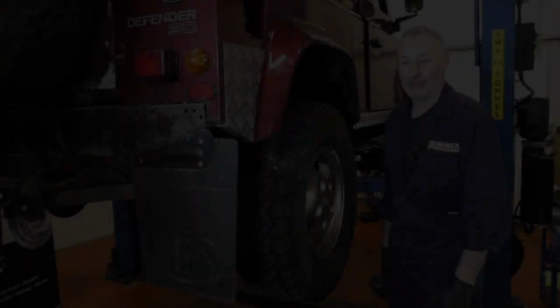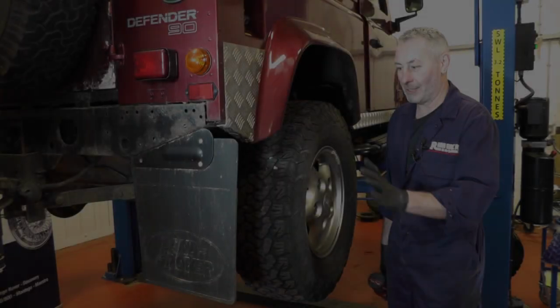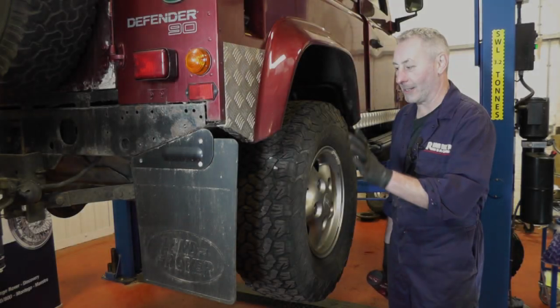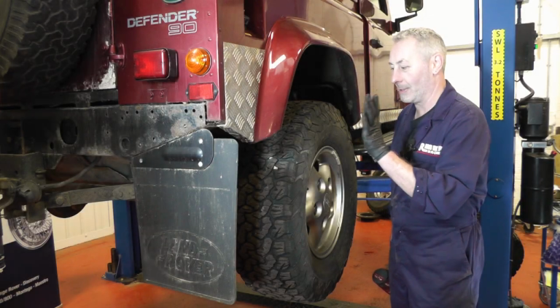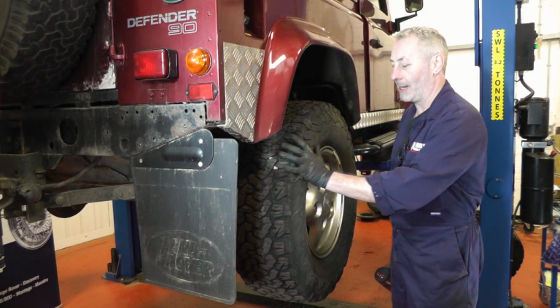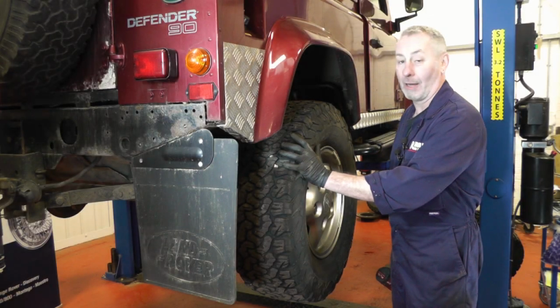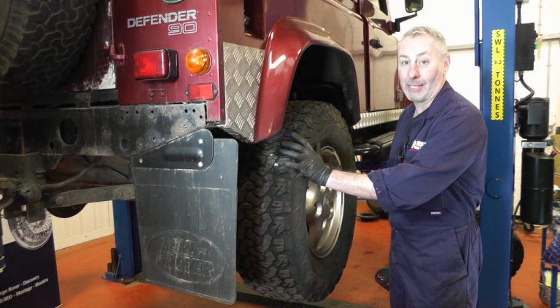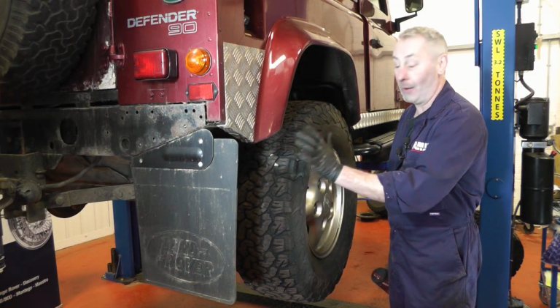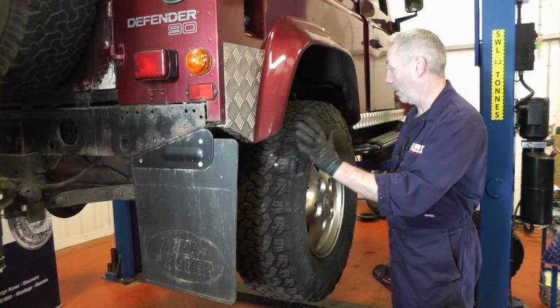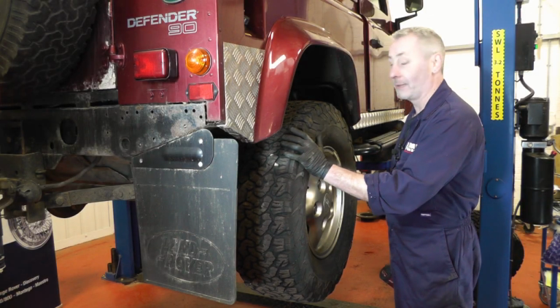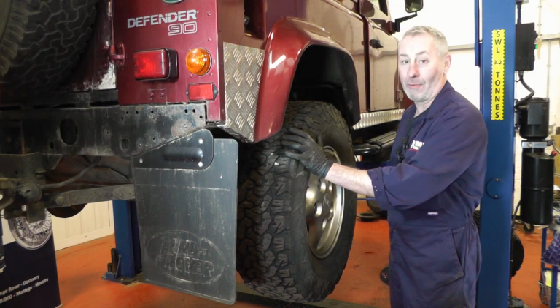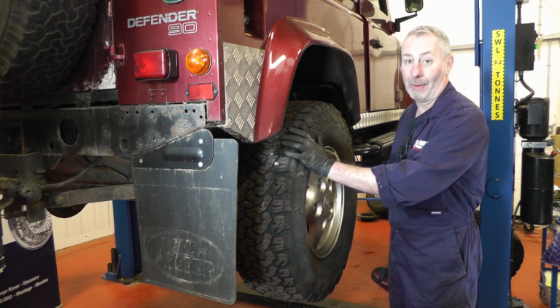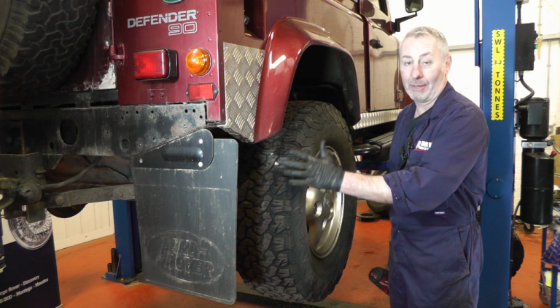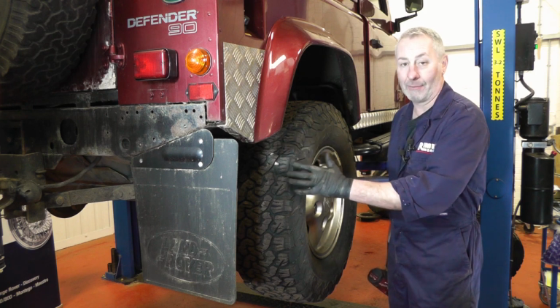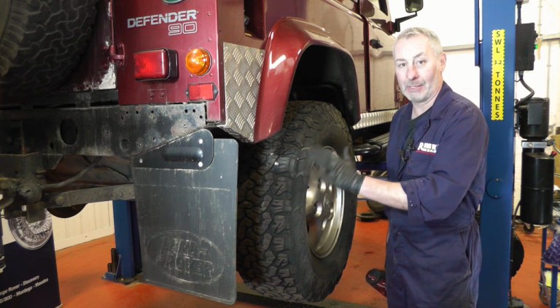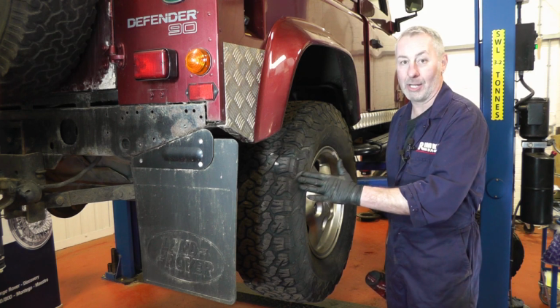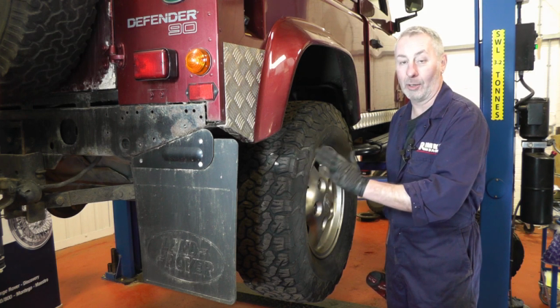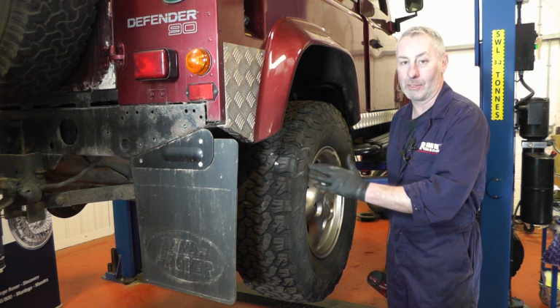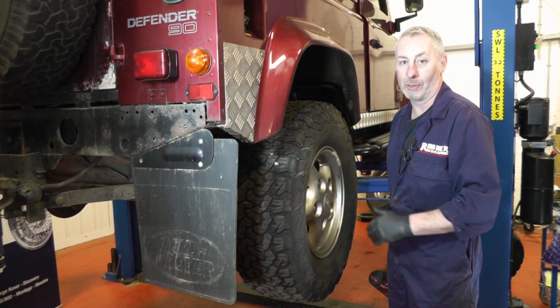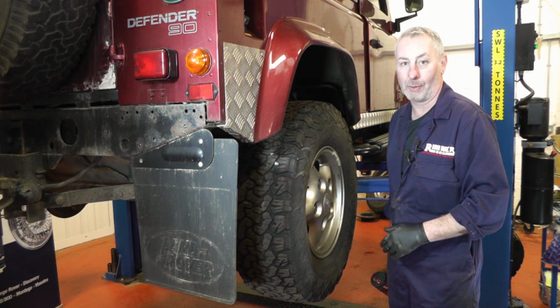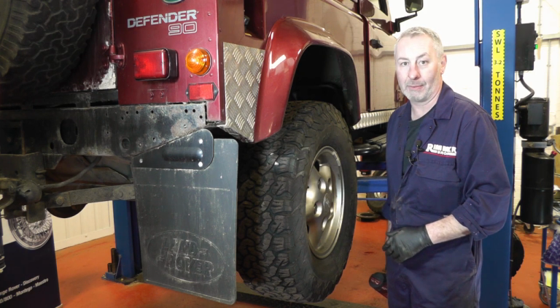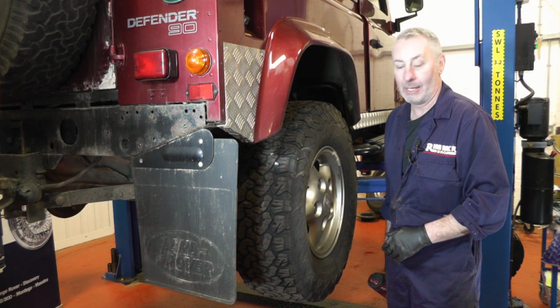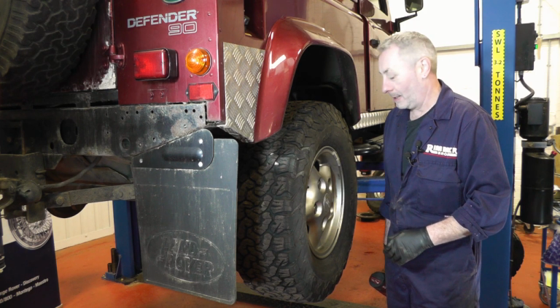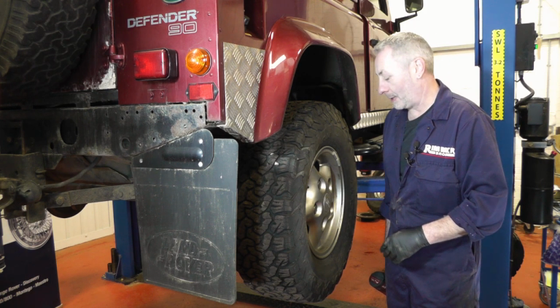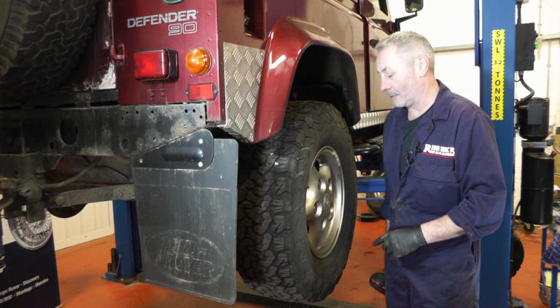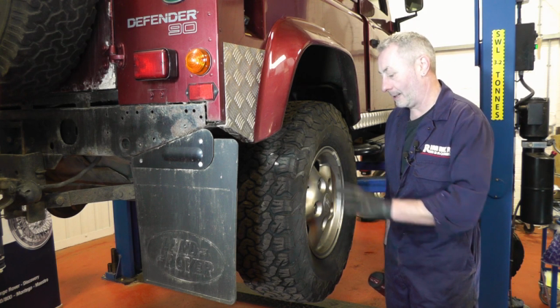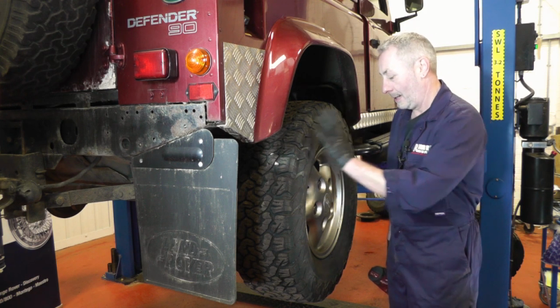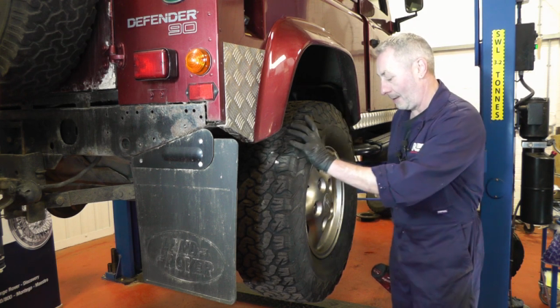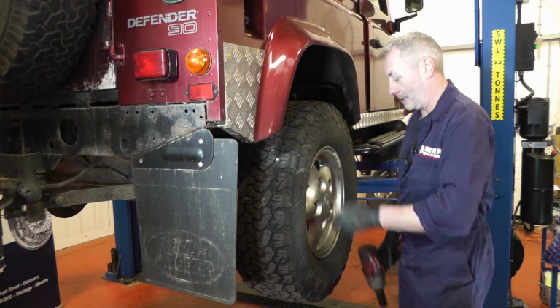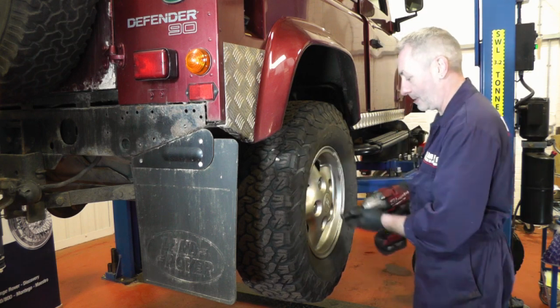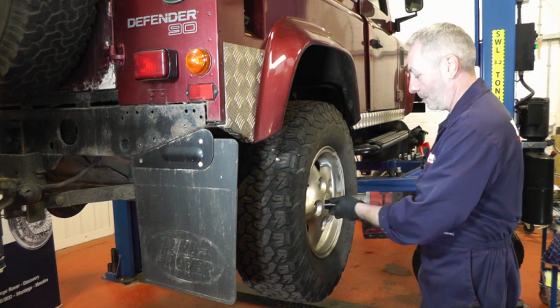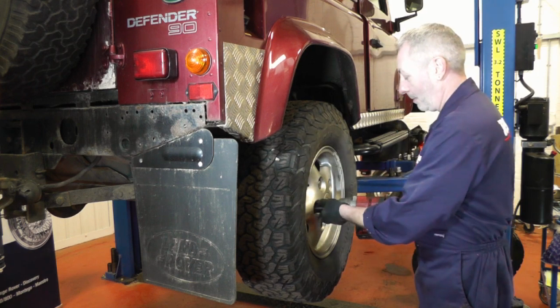The first thing you're going to do is raise the car into the air. We're lucky enough to have a ramp, but if you haven't, make sure you jack it up and support it properly with an axle stand. And now it's time to take the wheel off.